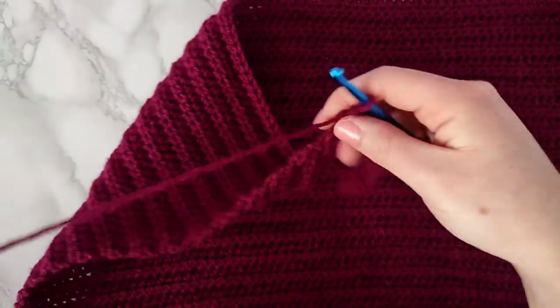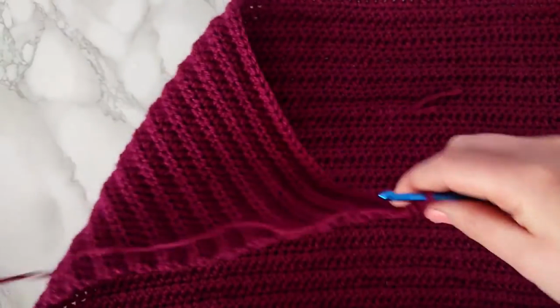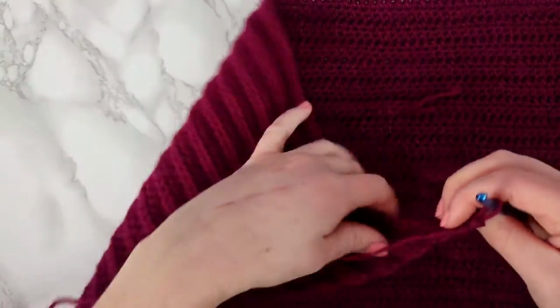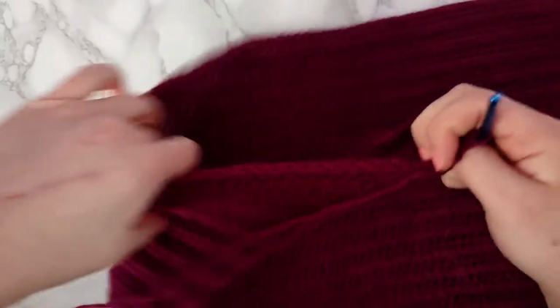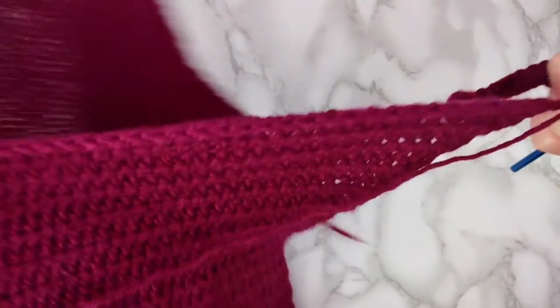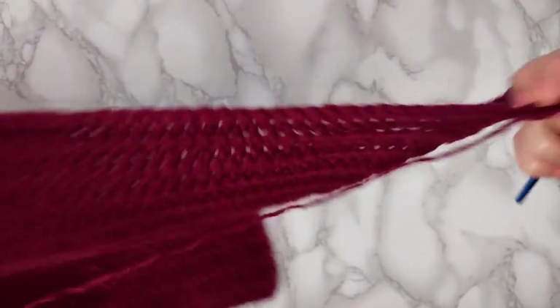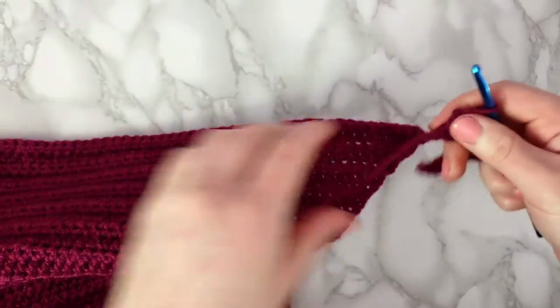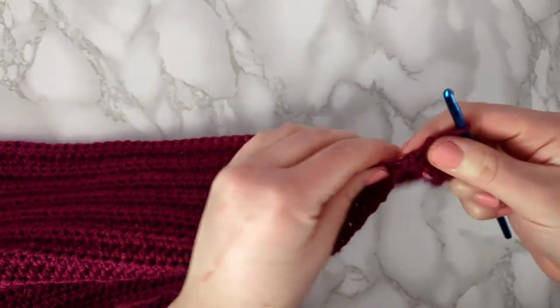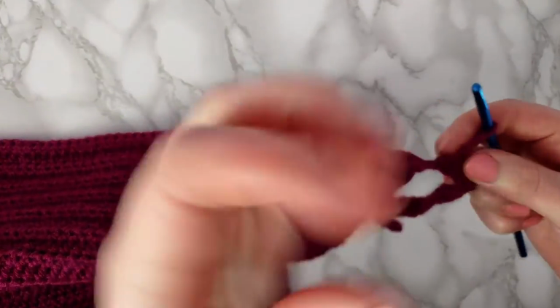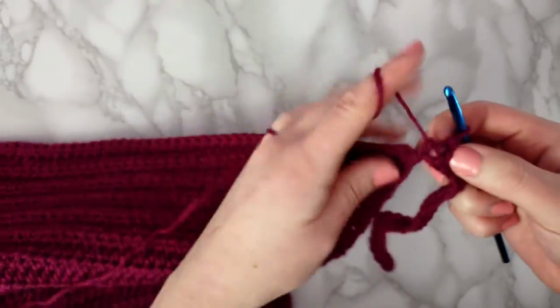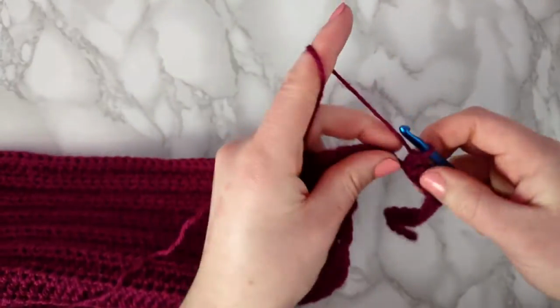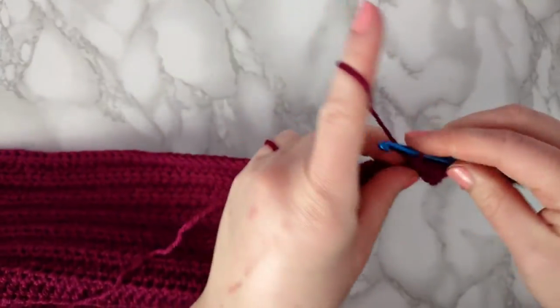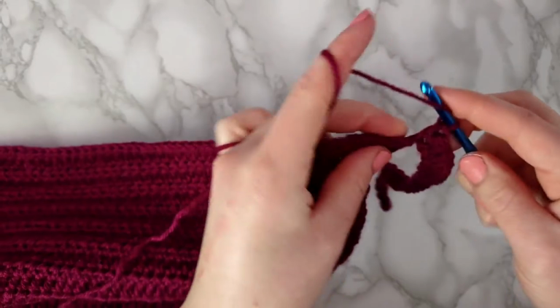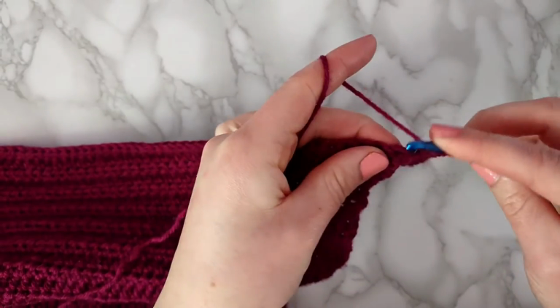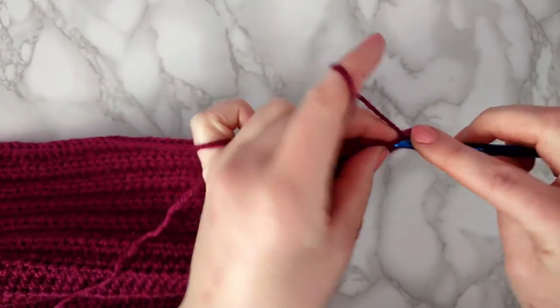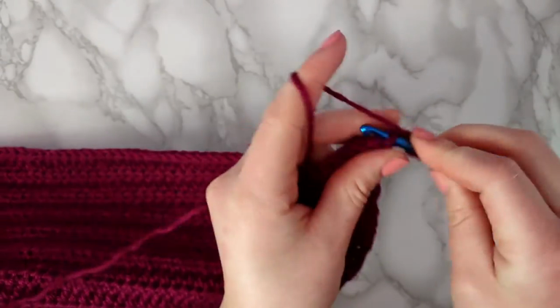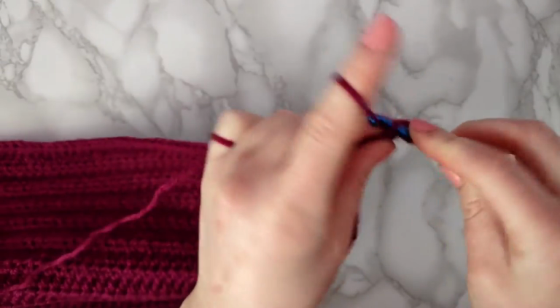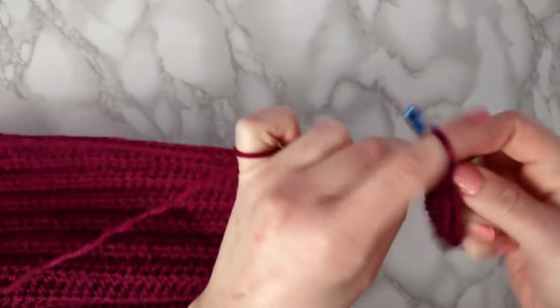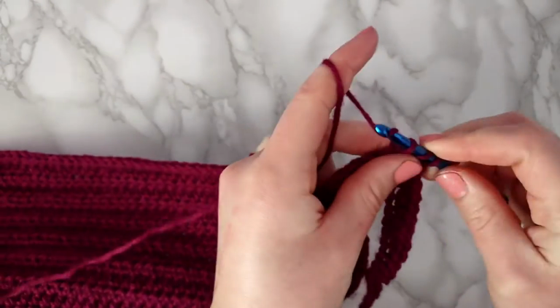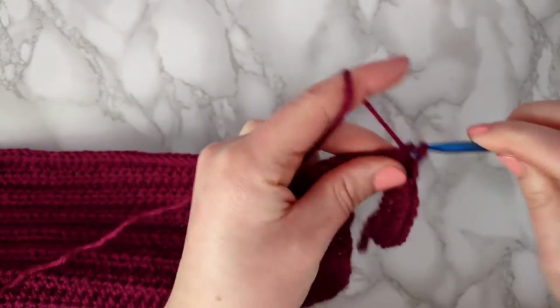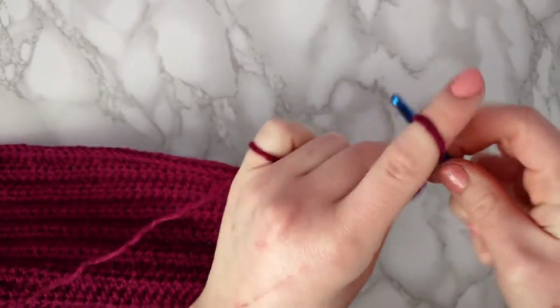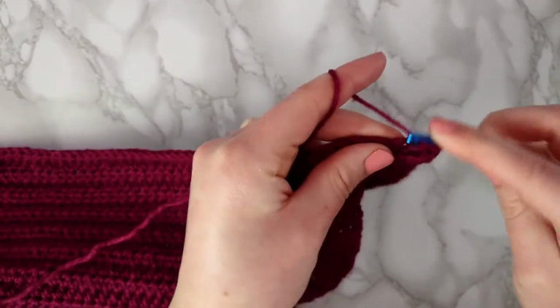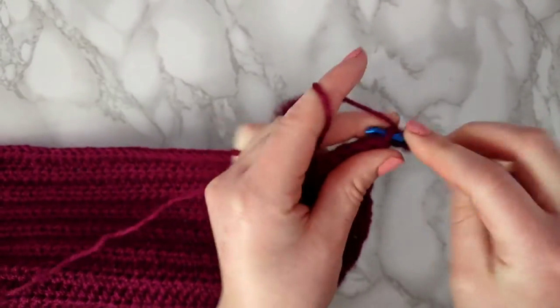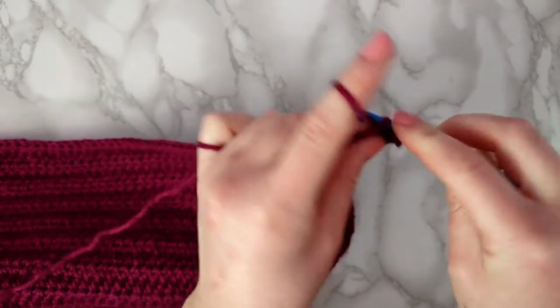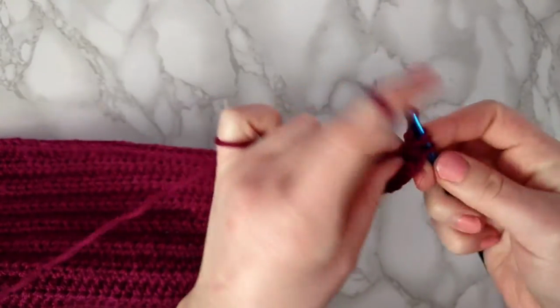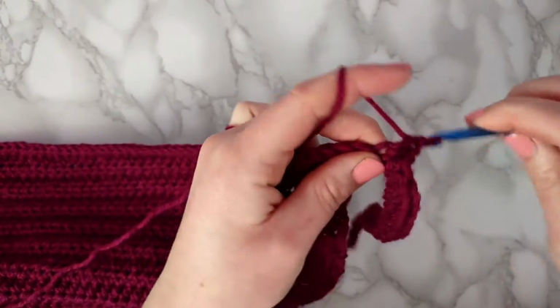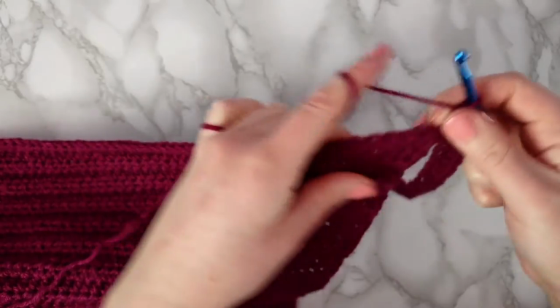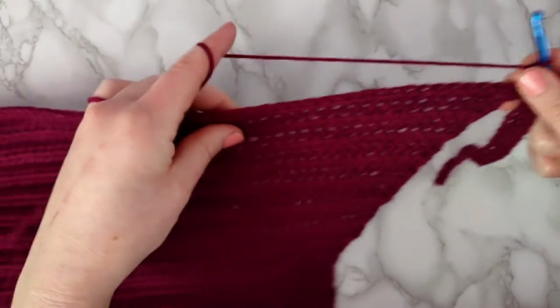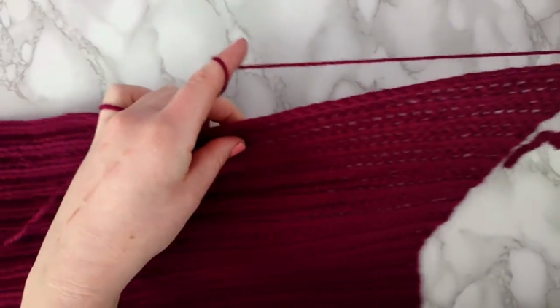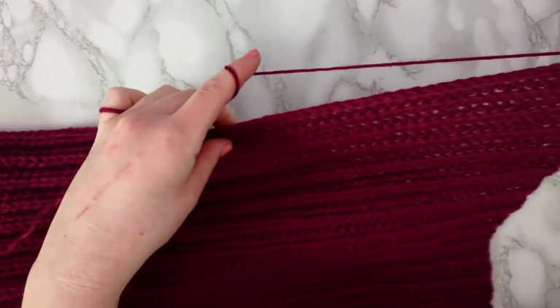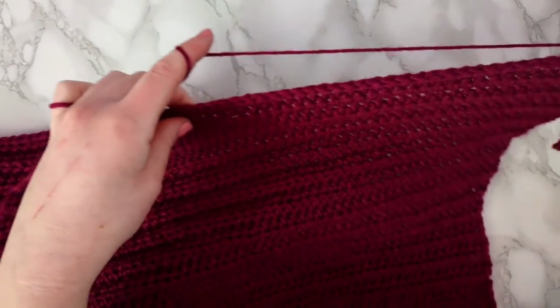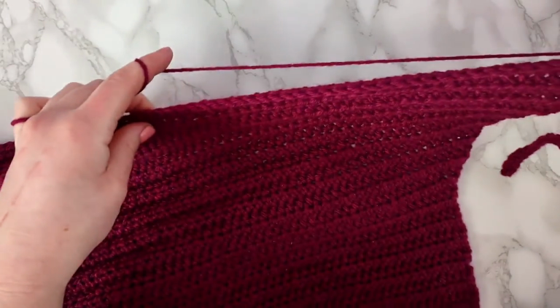Now that the strap part's done we're going to make another row across the hood. It's an increase round, so we're going to make an increase in the first and last stitch. I'll meet you back to show you how to make the other strap.